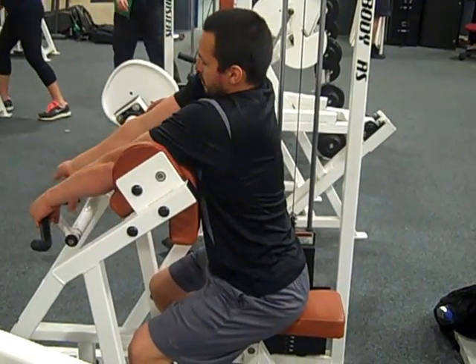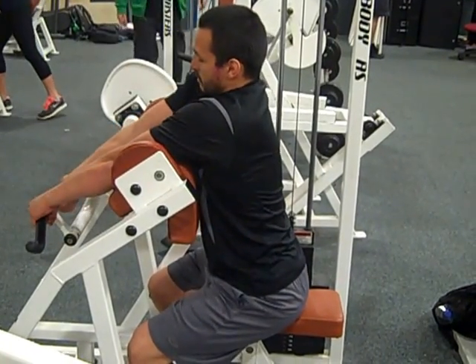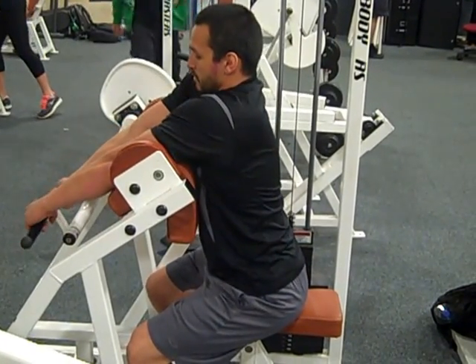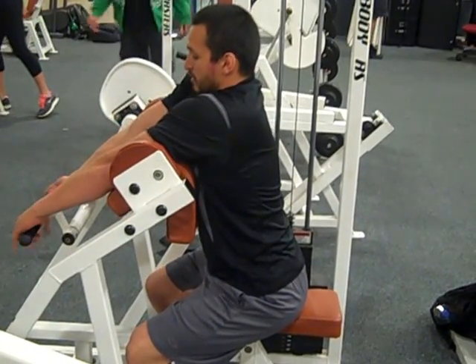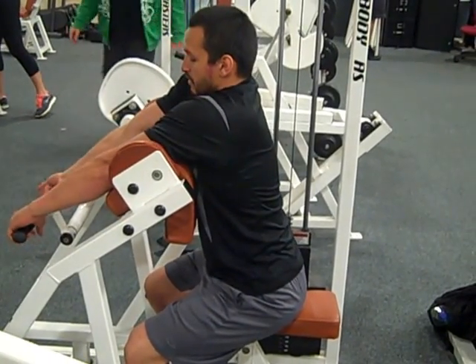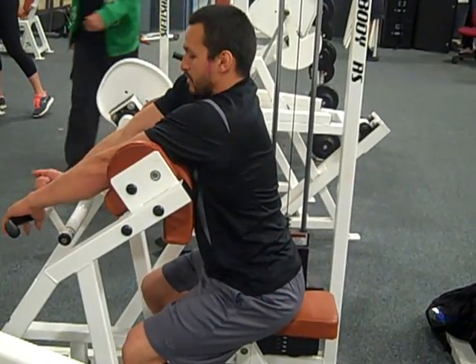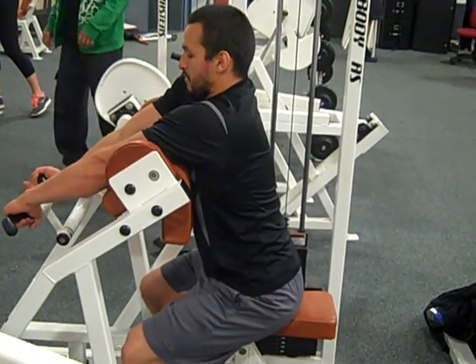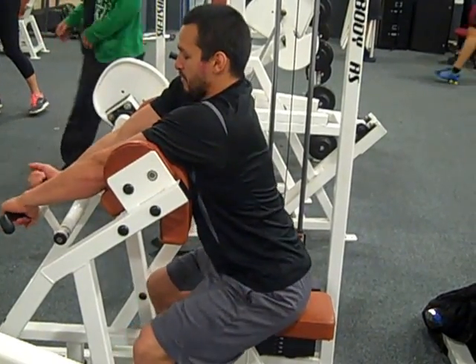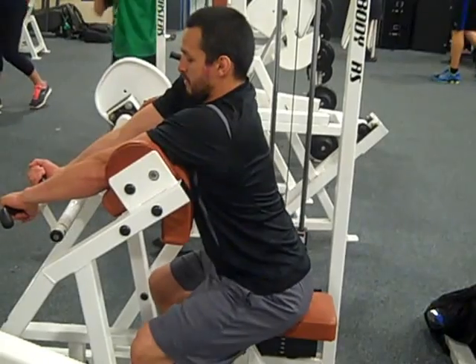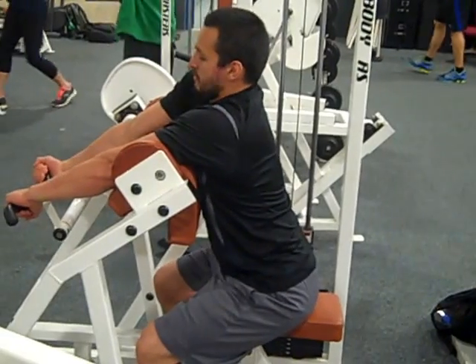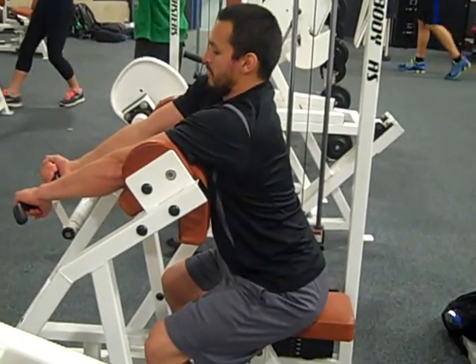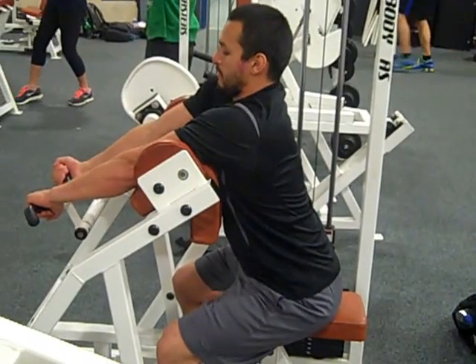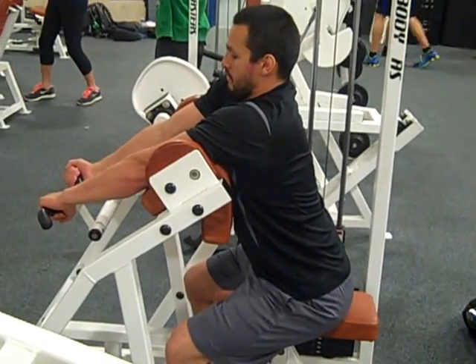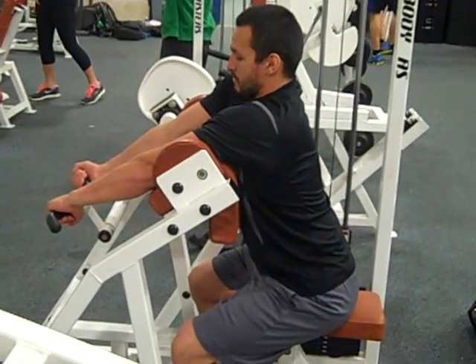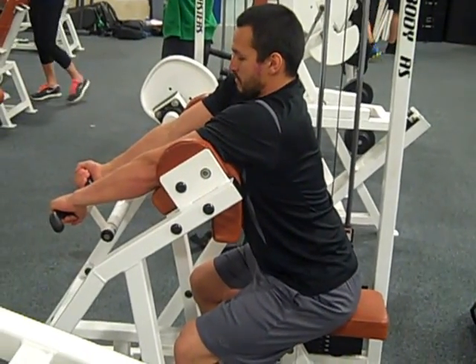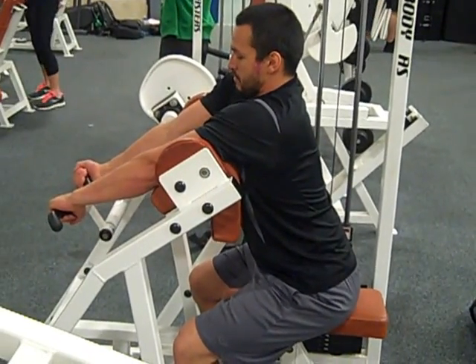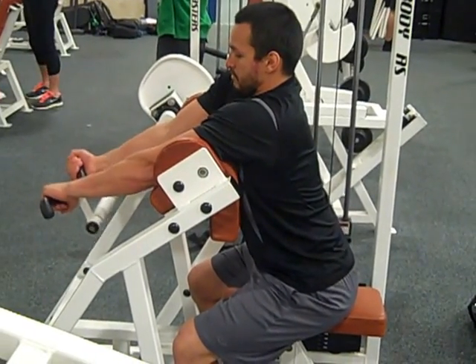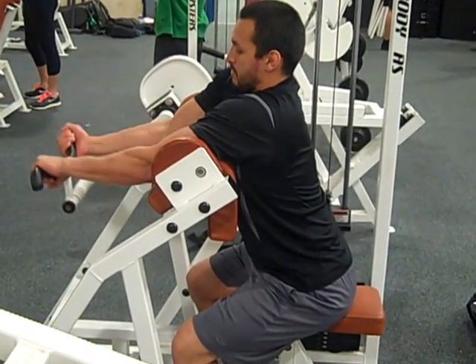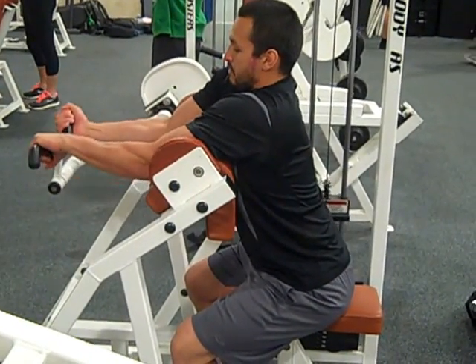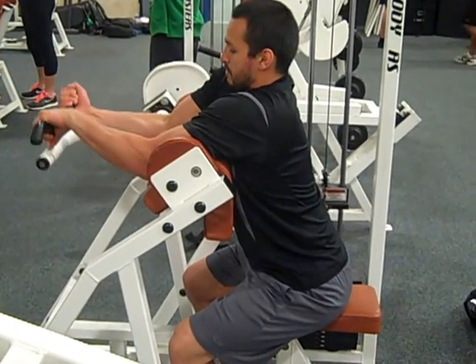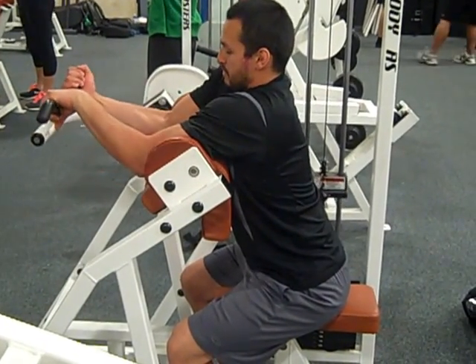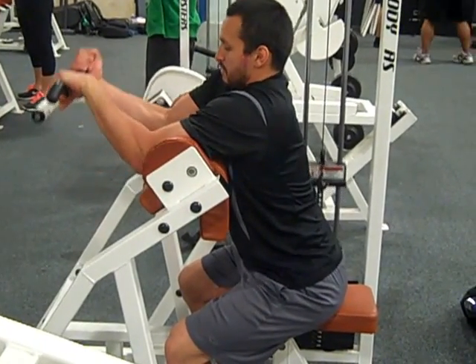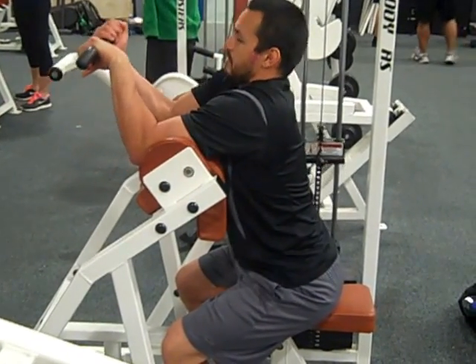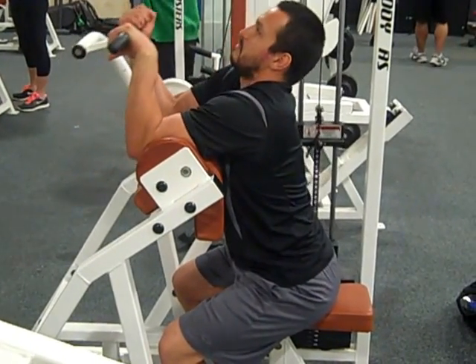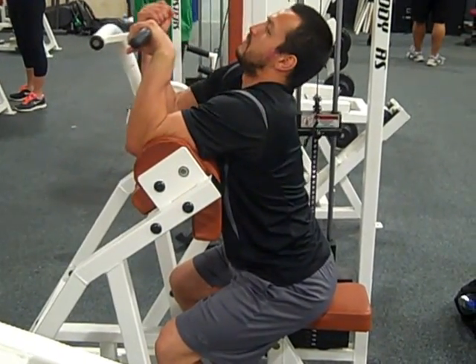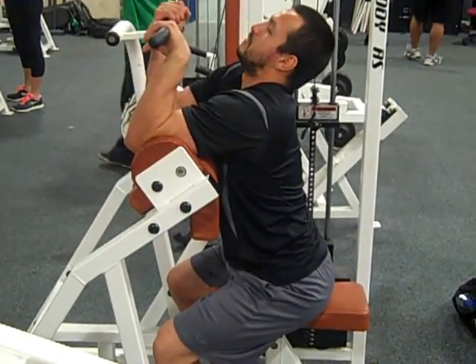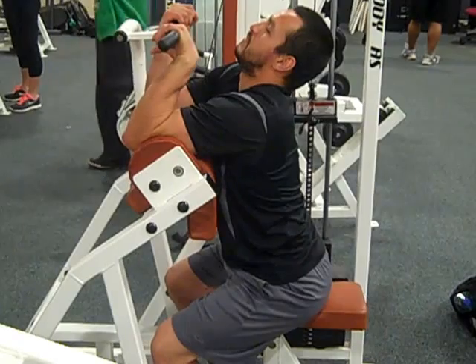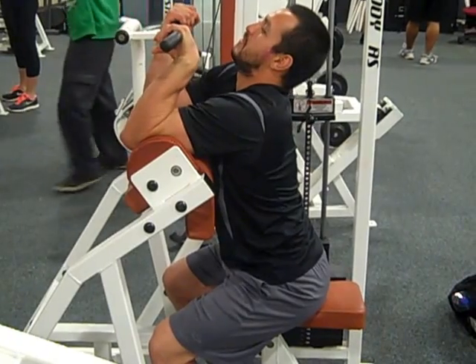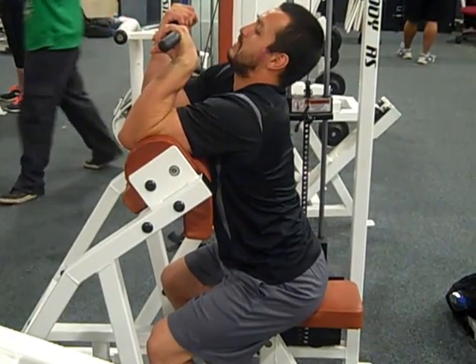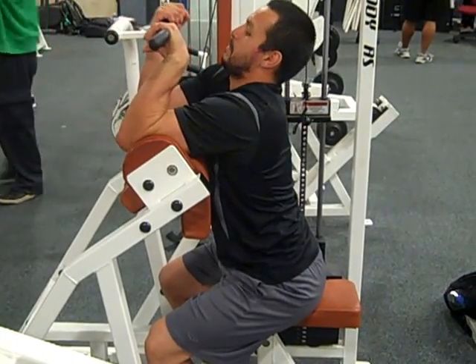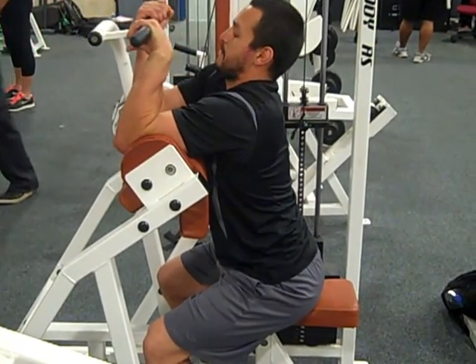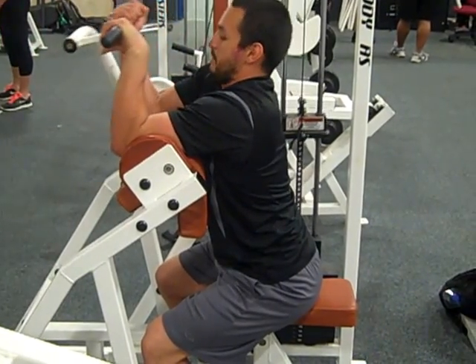Instead of a supinated grip, his grip is alternated. When he's doing the motion, his wrists are bent and his head is back.